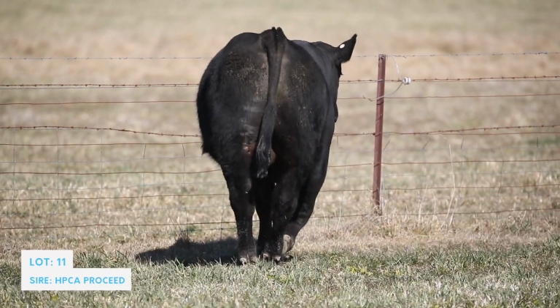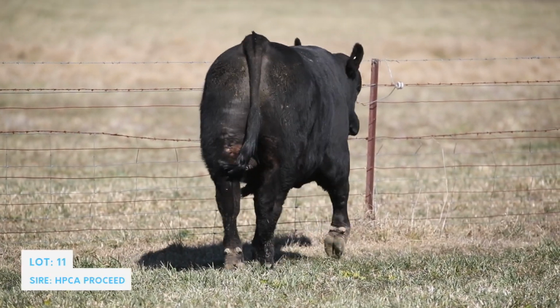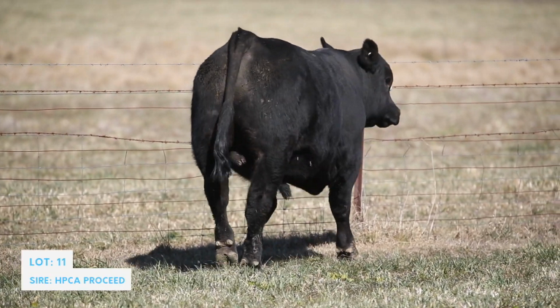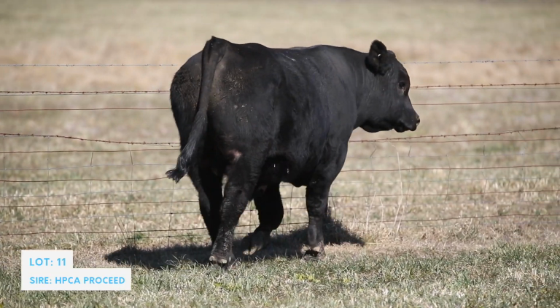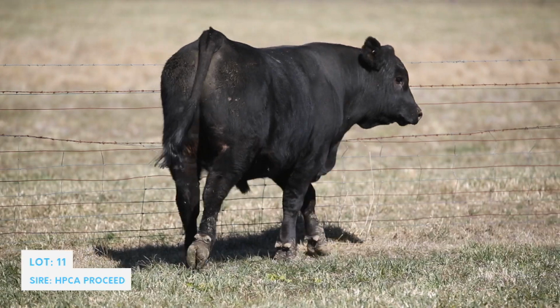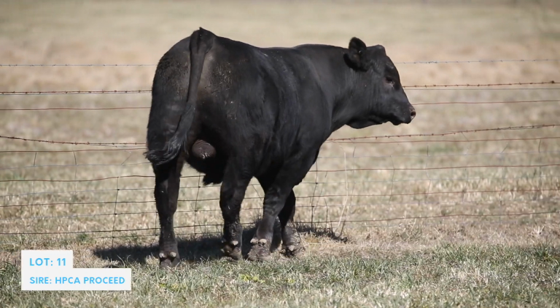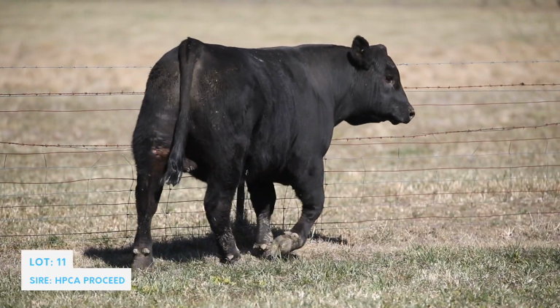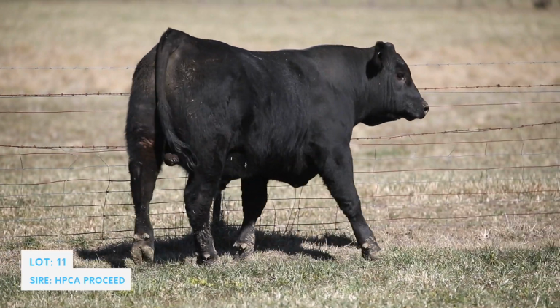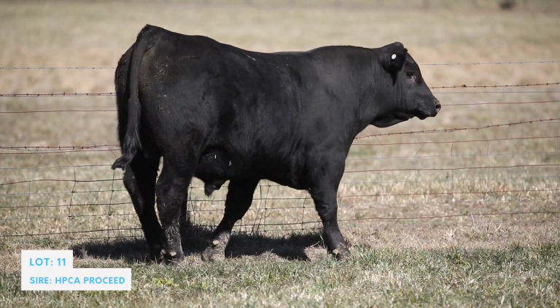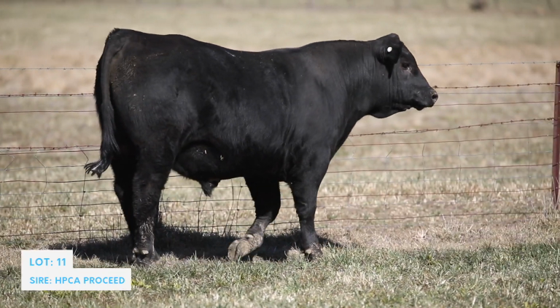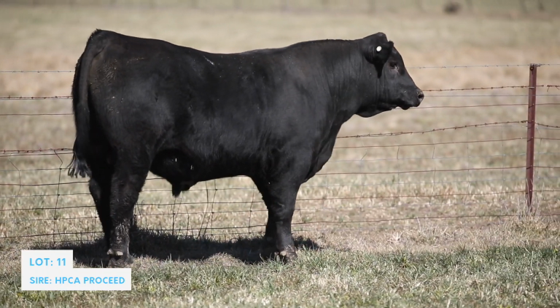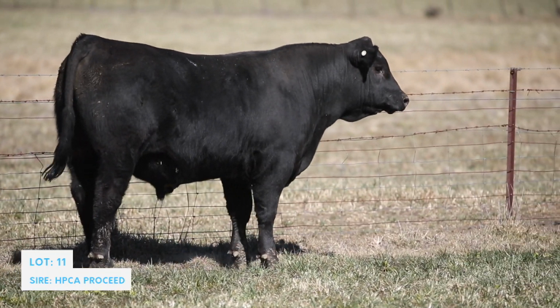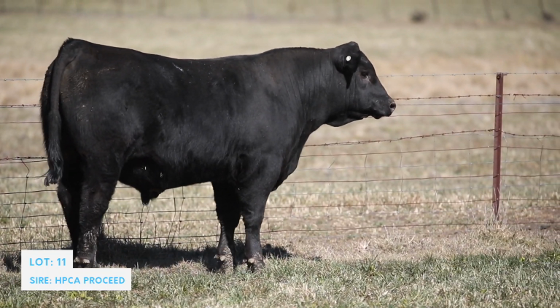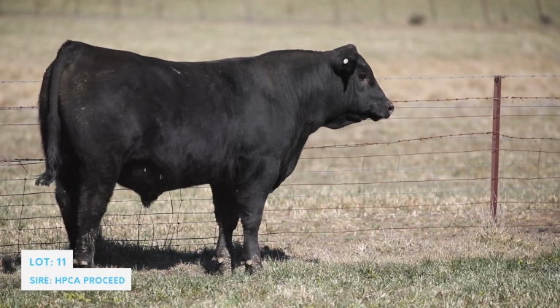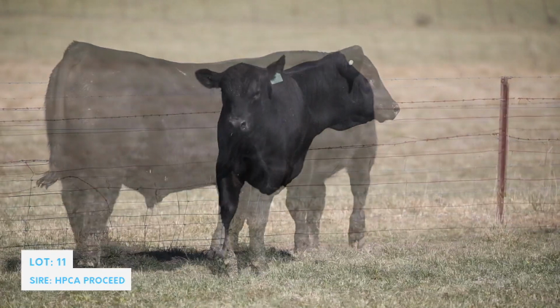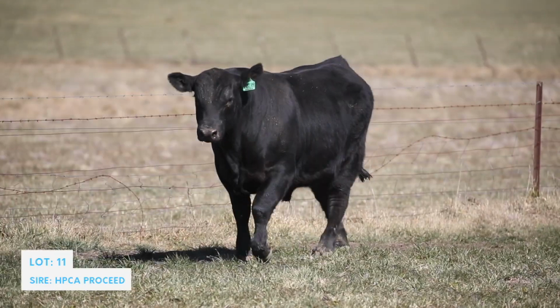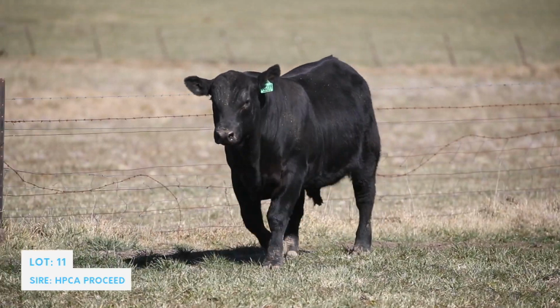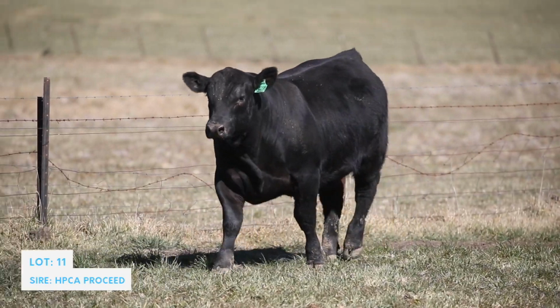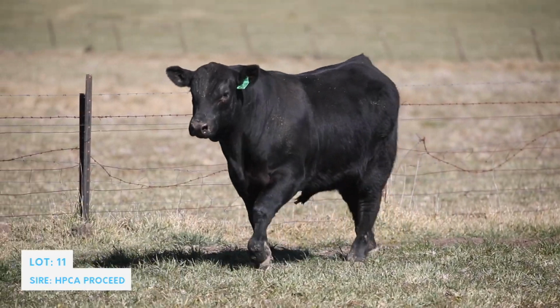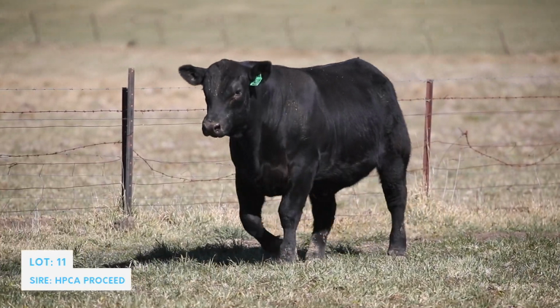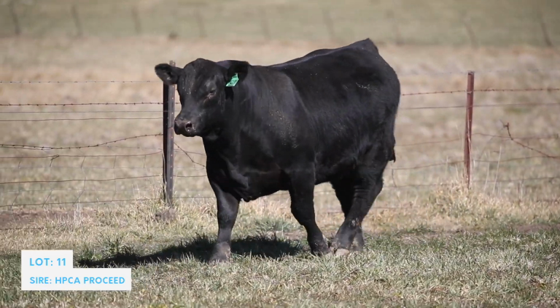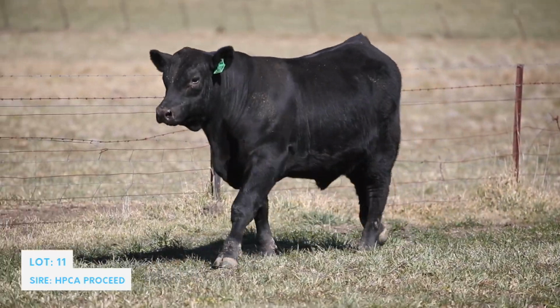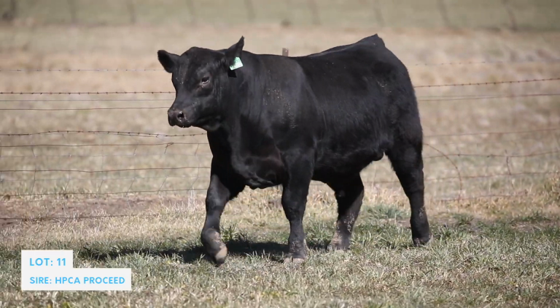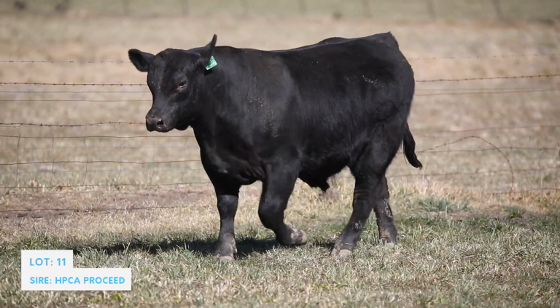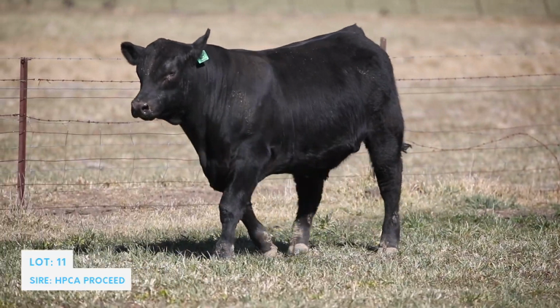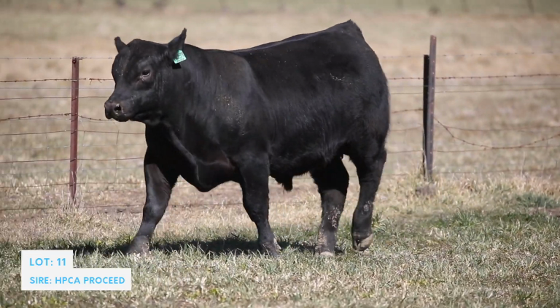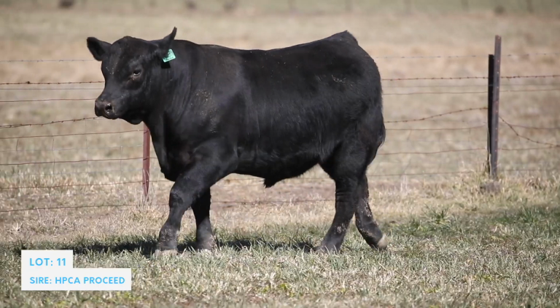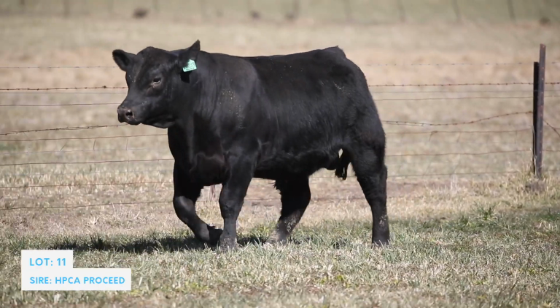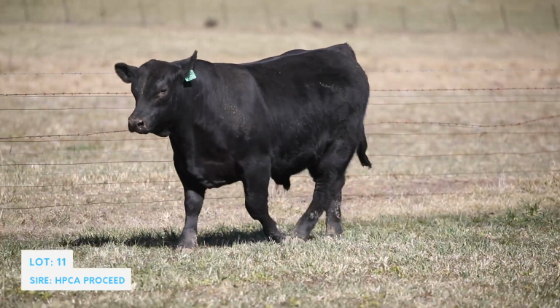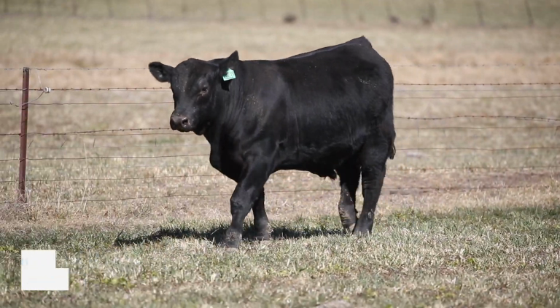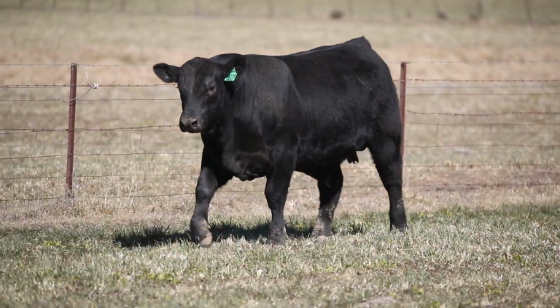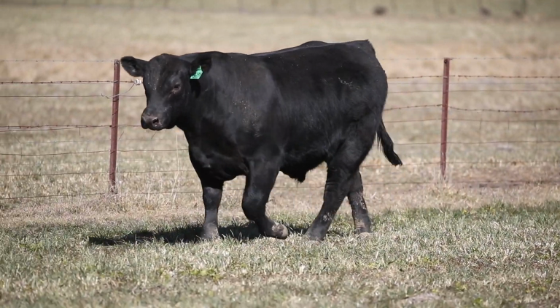3.2 through to 118, with 2.6 for IMF and 4.9 for EMA — that's a great set of figures. Yeah, he's absolutely no slouch. We do expect him to increase in his growth figures because he's just powered through in his contemporary group right to the top.